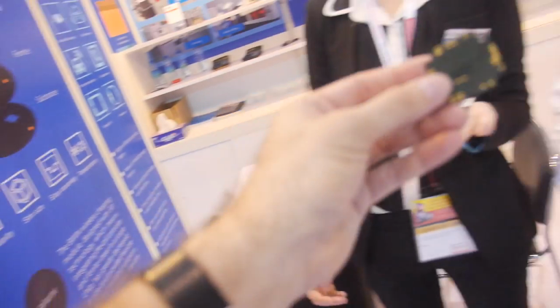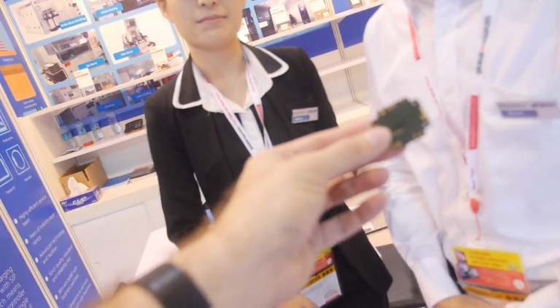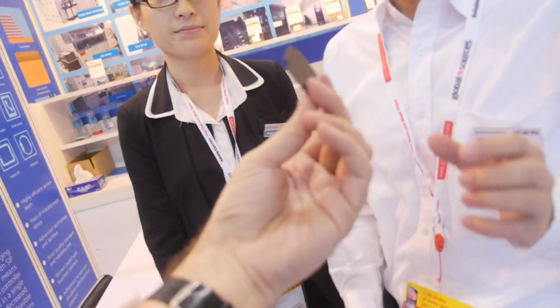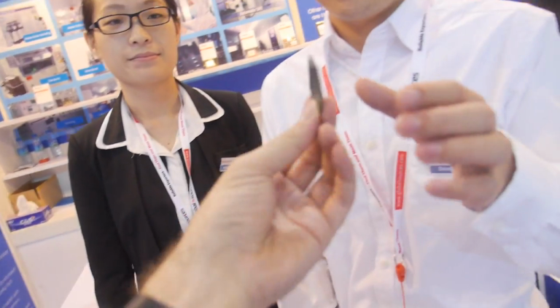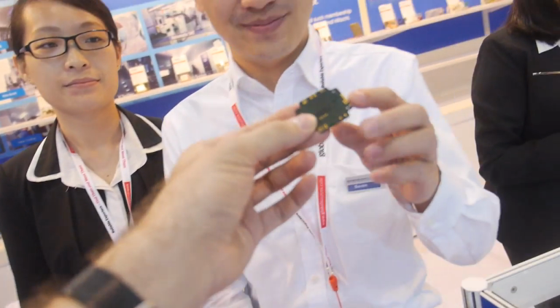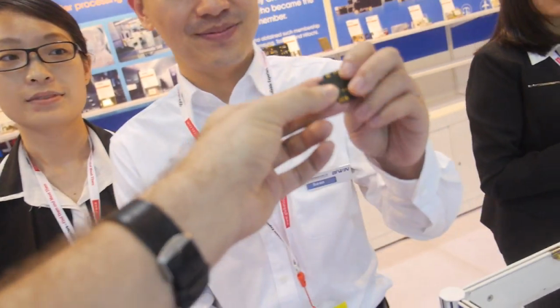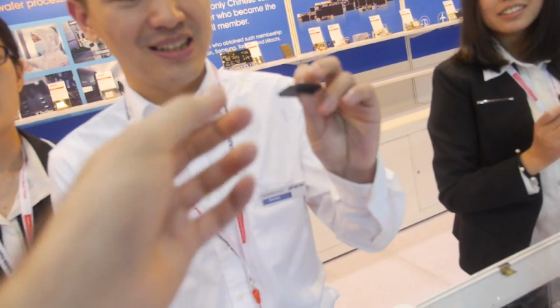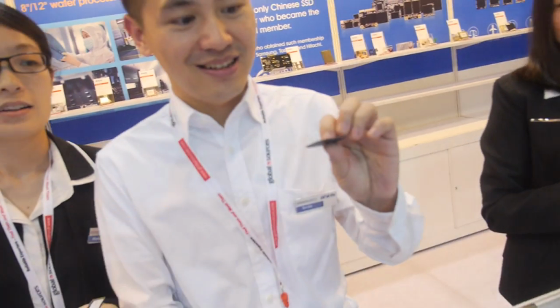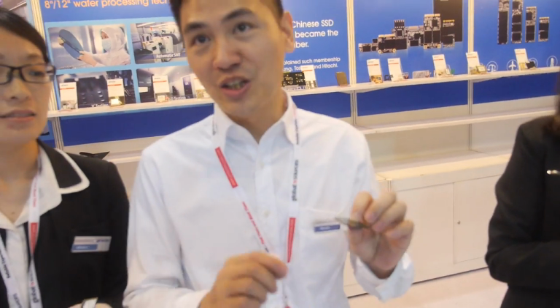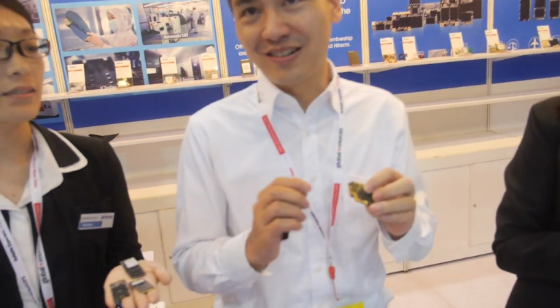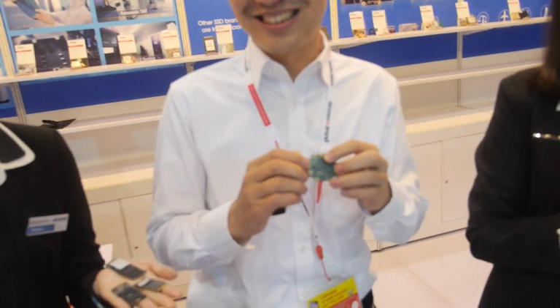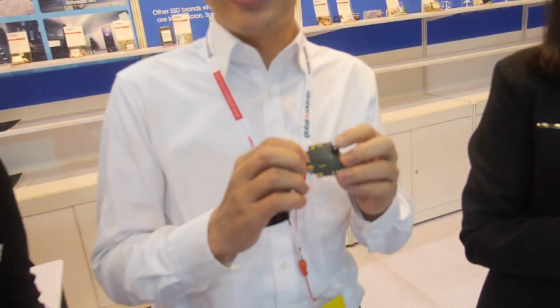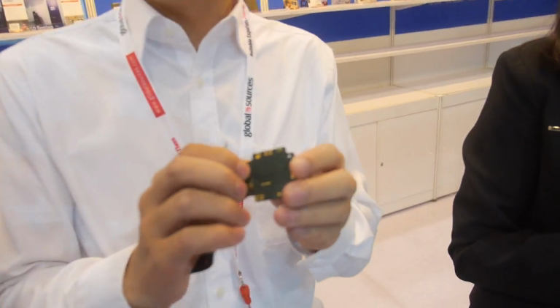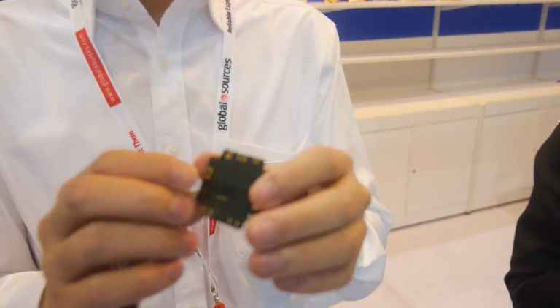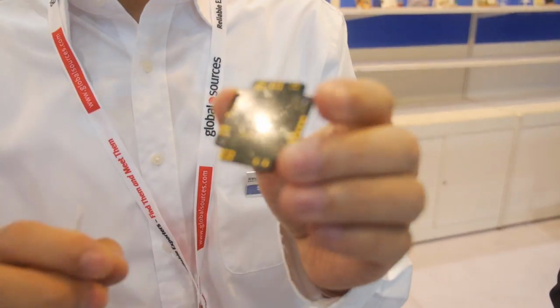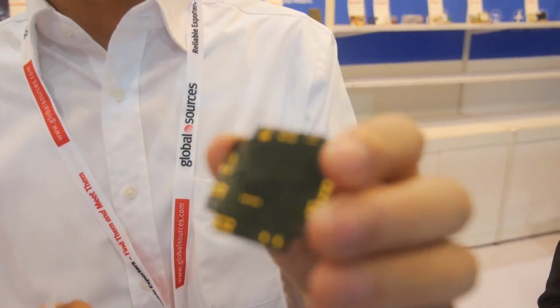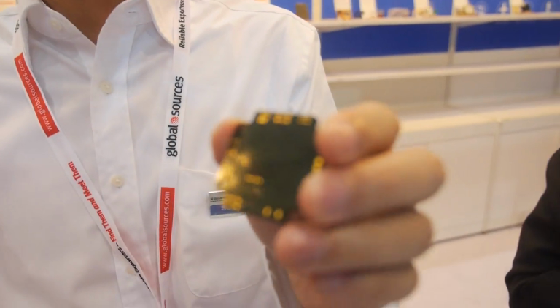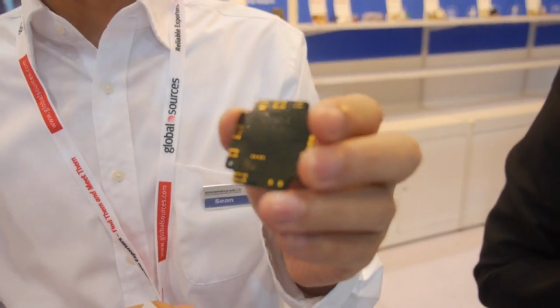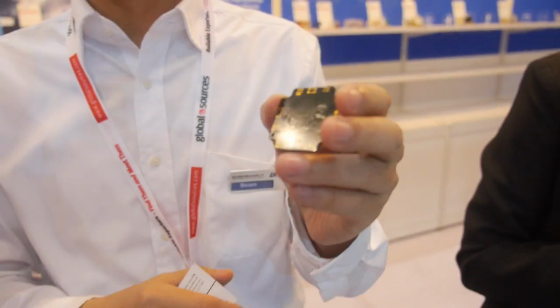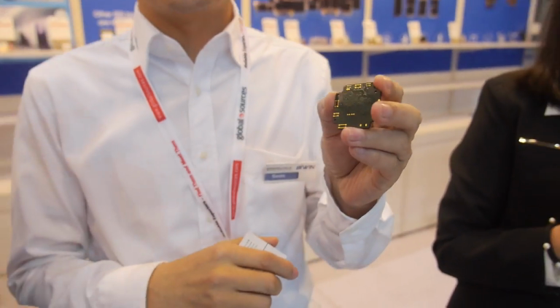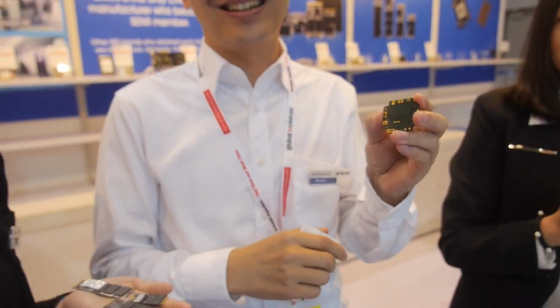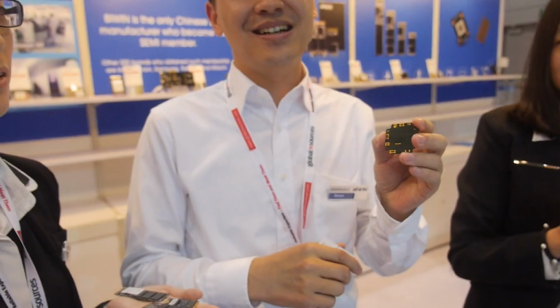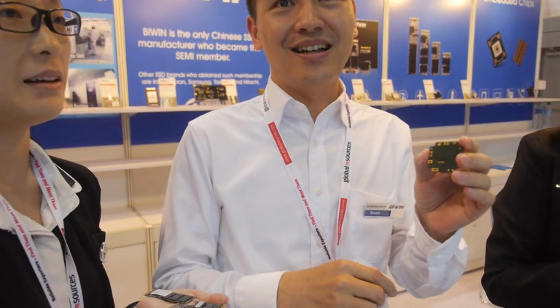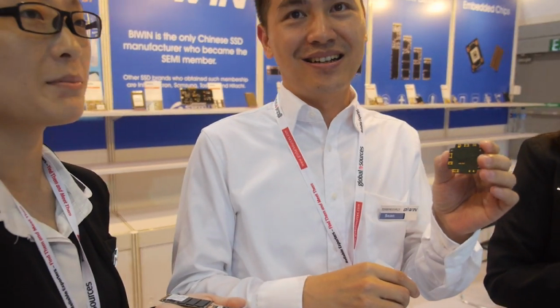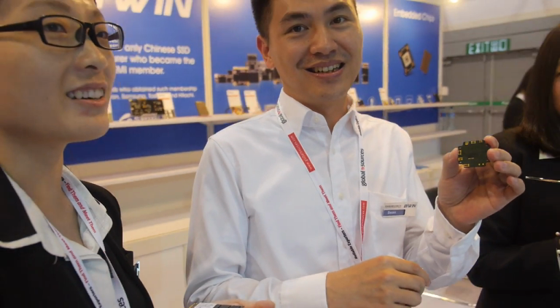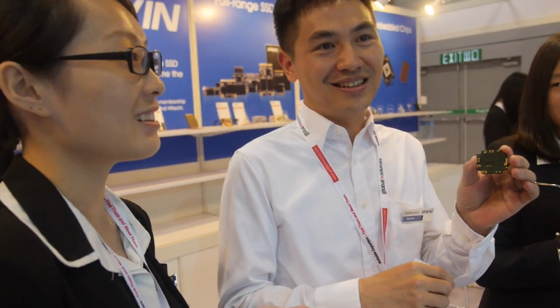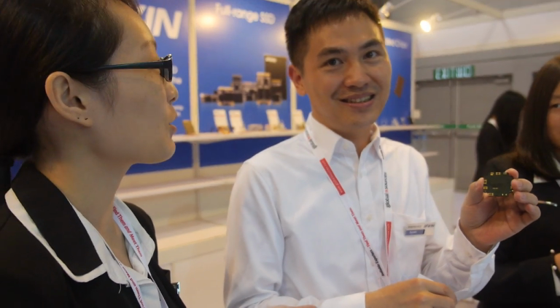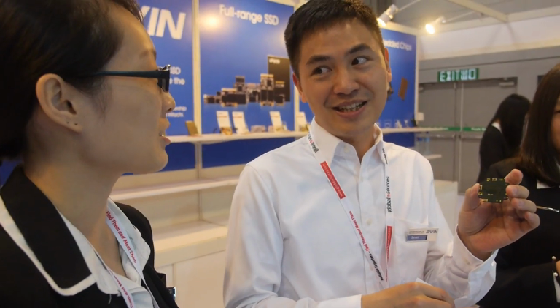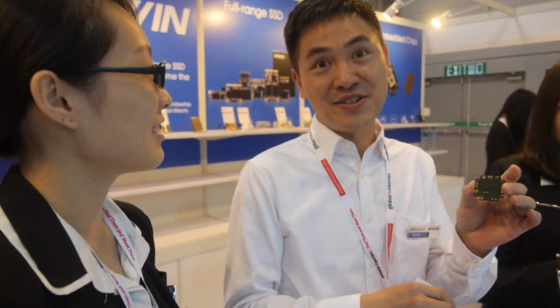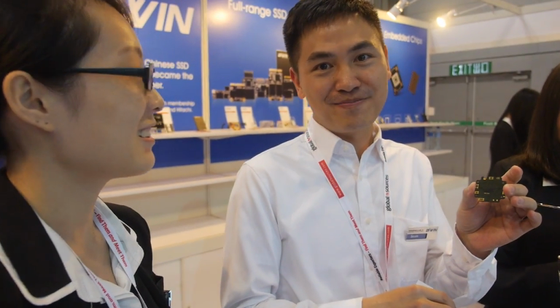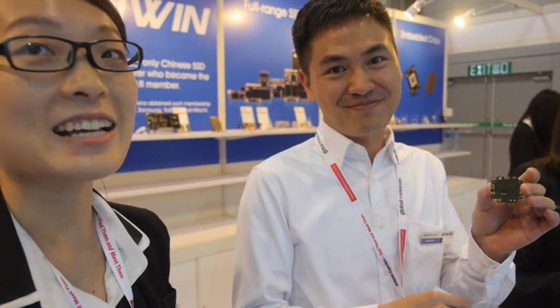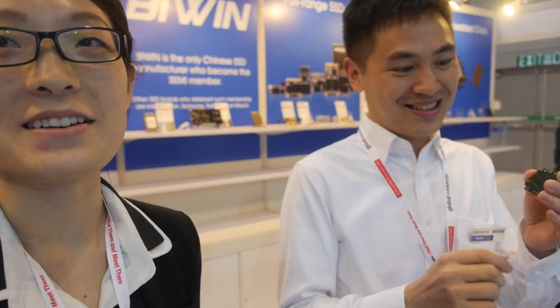But this is not real — it's a dummy. How long does it take to make a real one? Maybe next month.